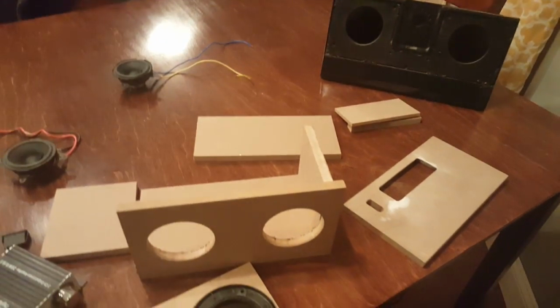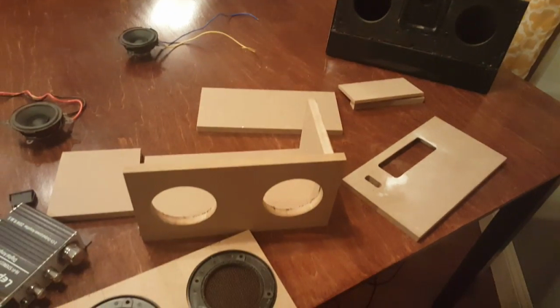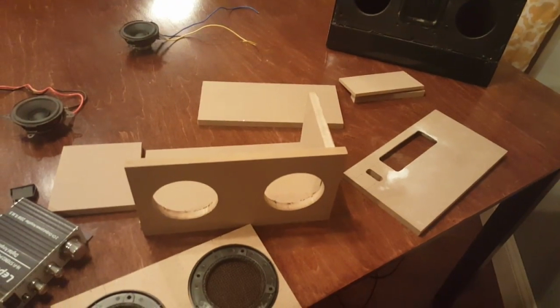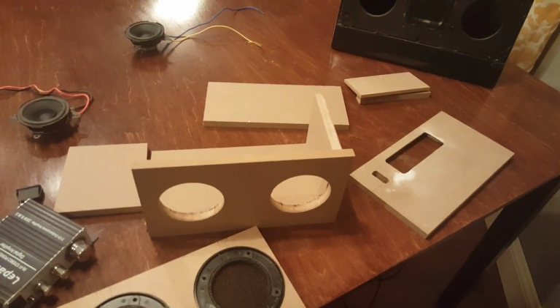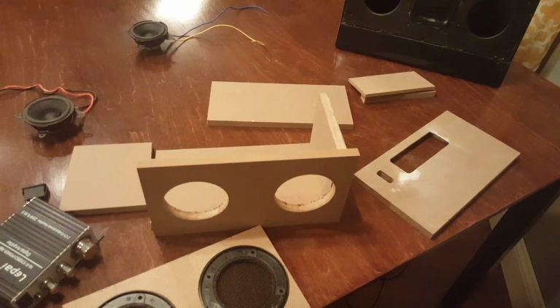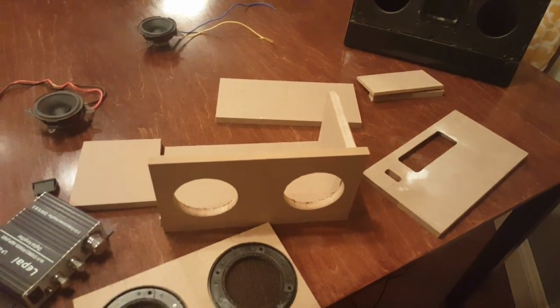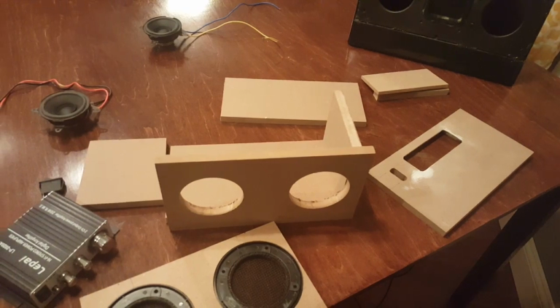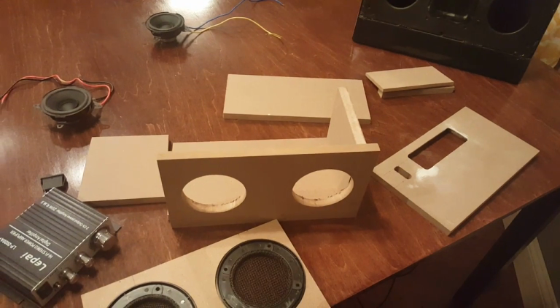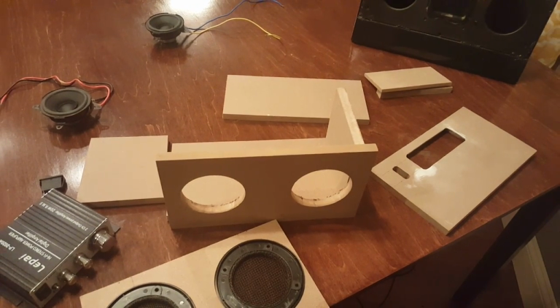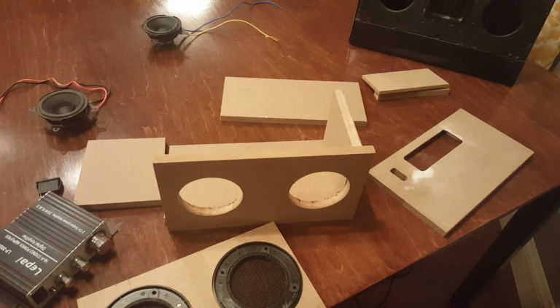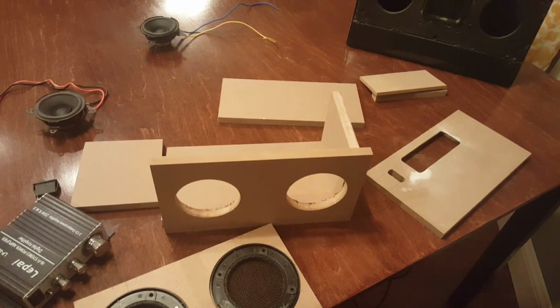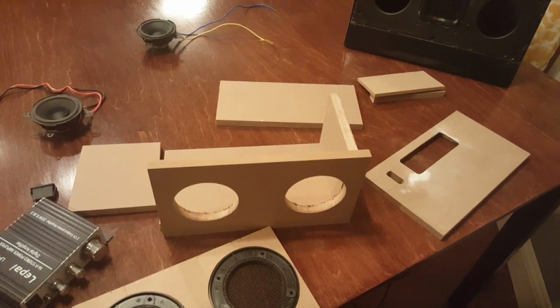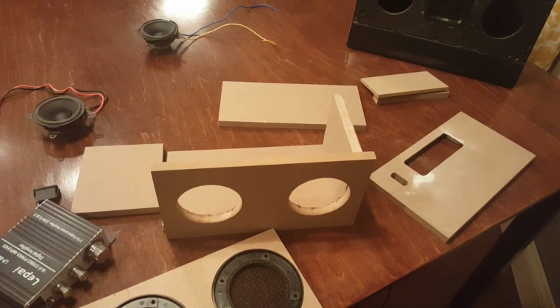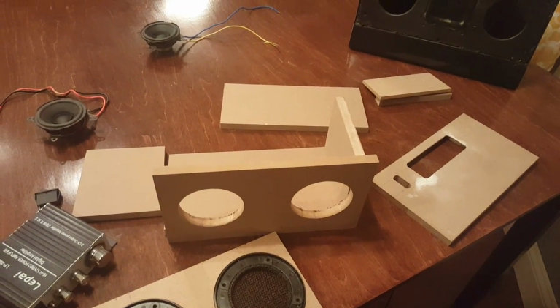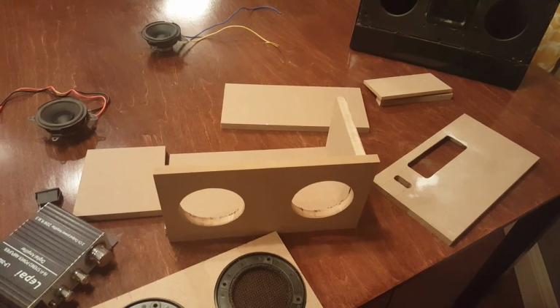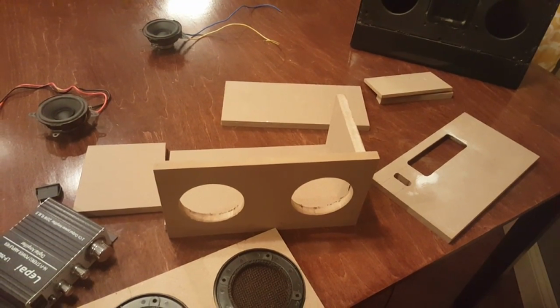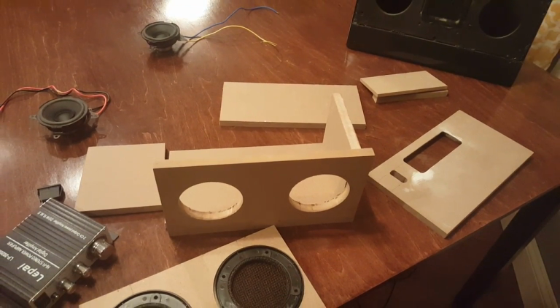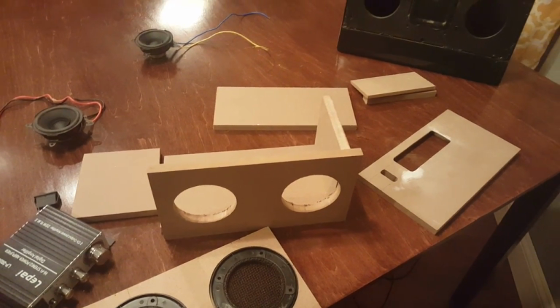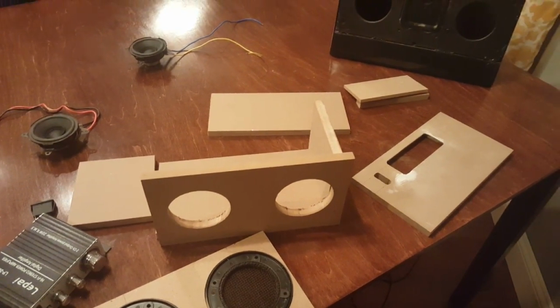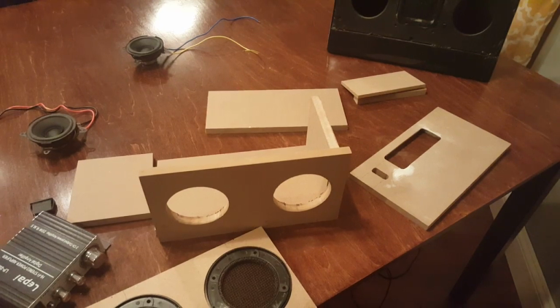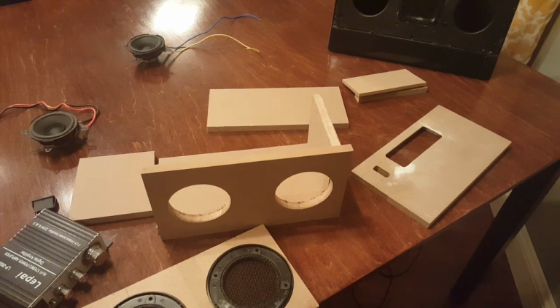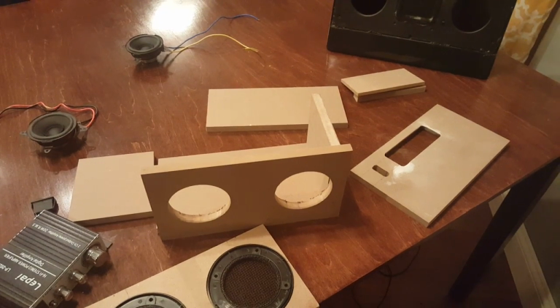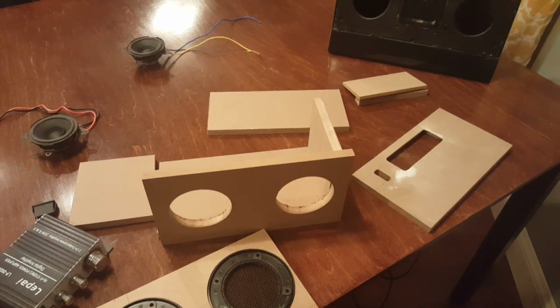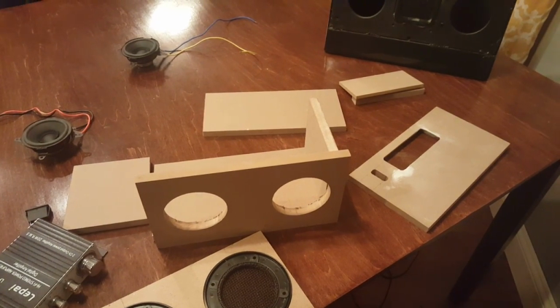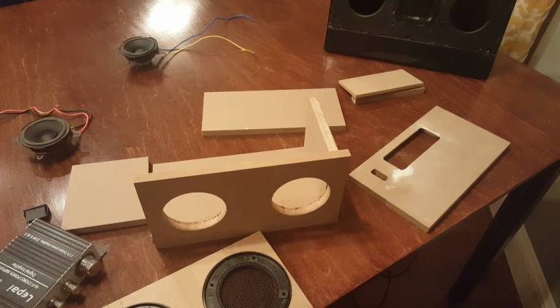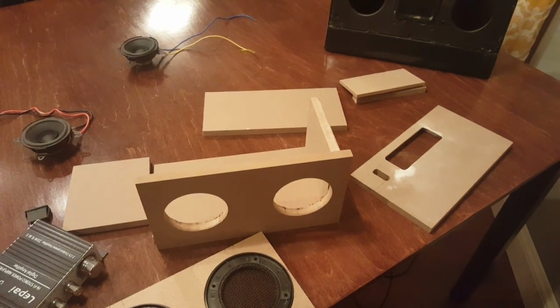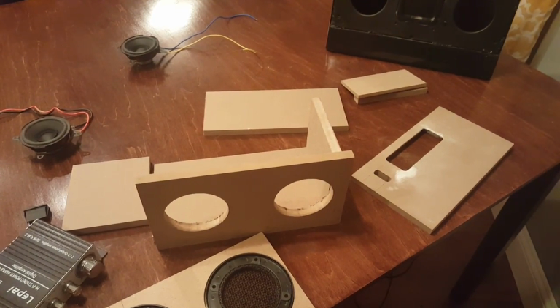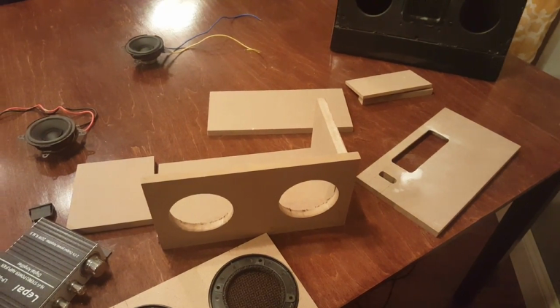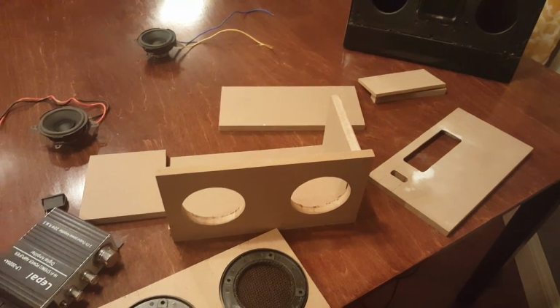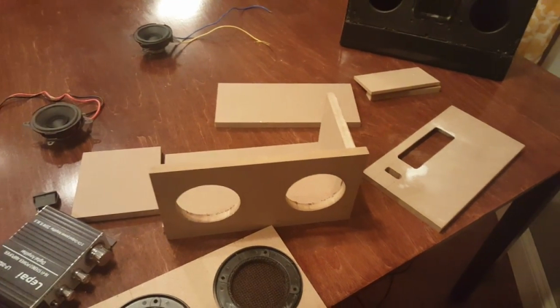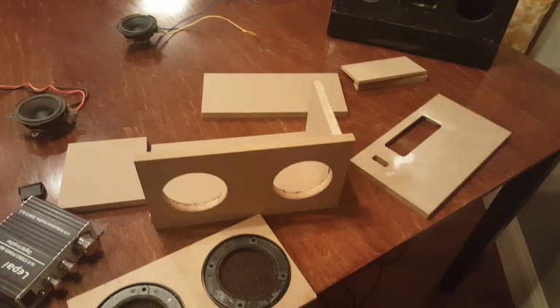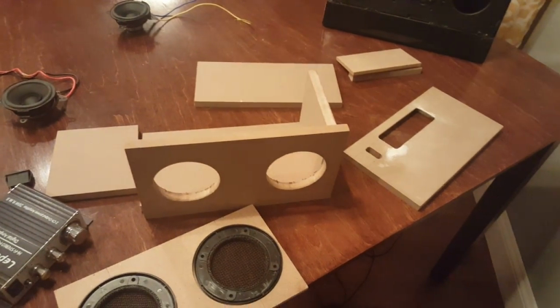Okay guys, I hope you learned something. This is the box. Tomorrow we will go ahead and show you how to glue and nail it together, and then we'll prep it for paint. Thanks guys, have a great day.